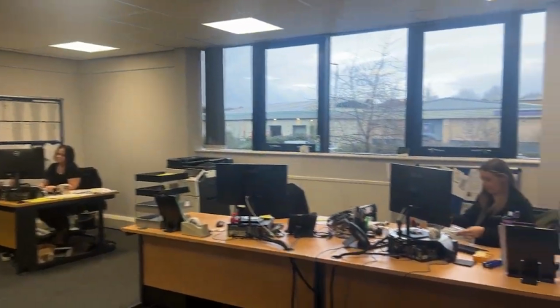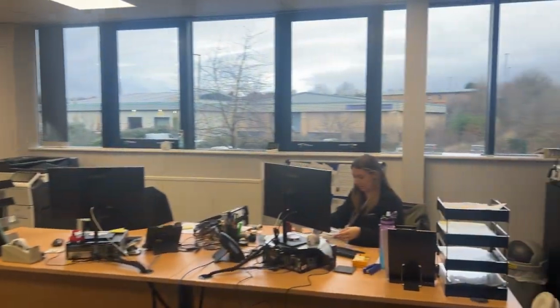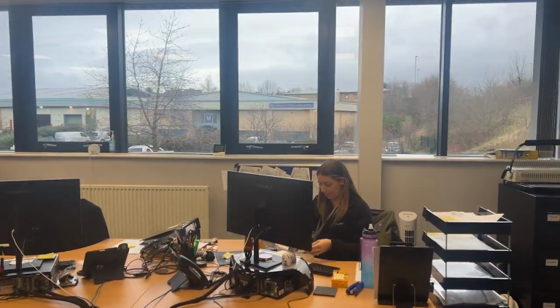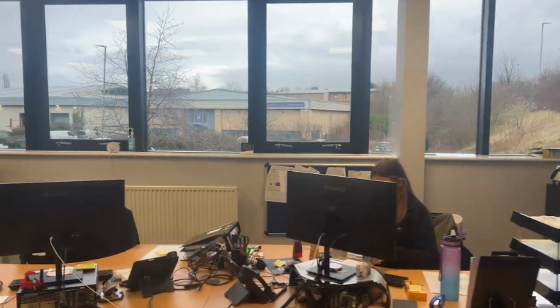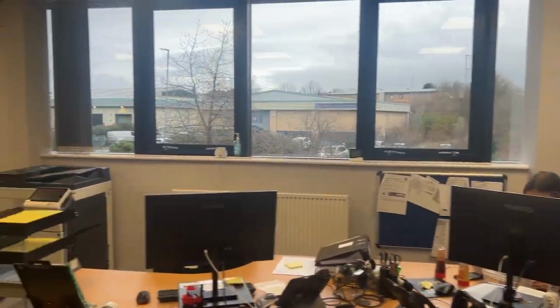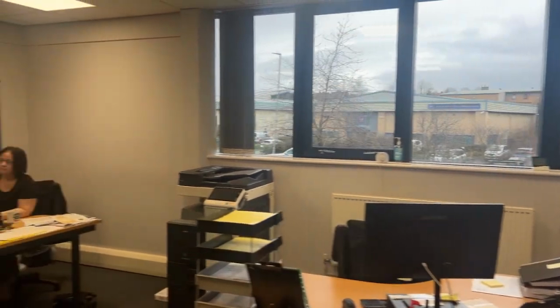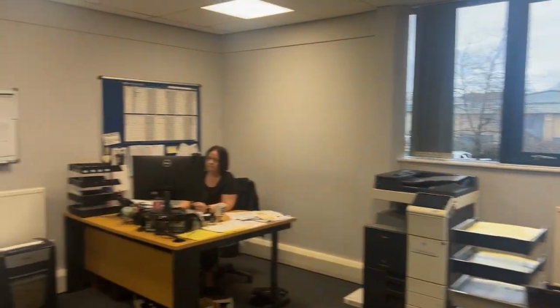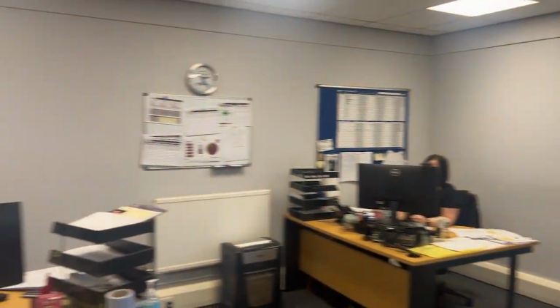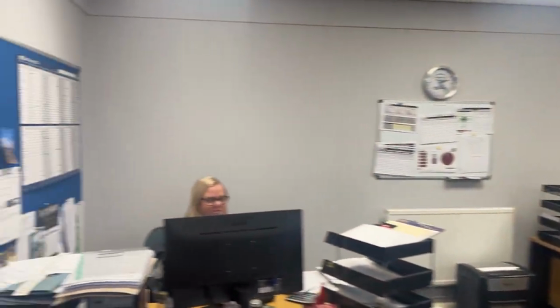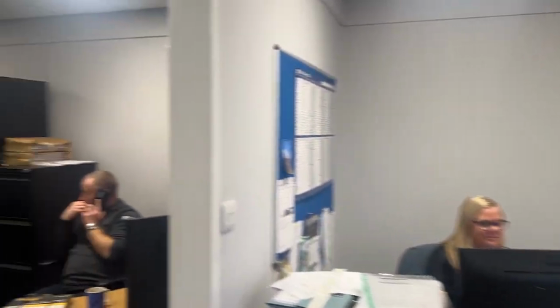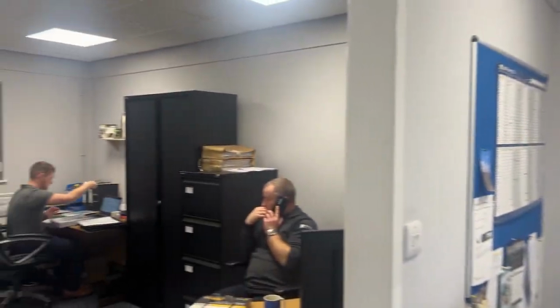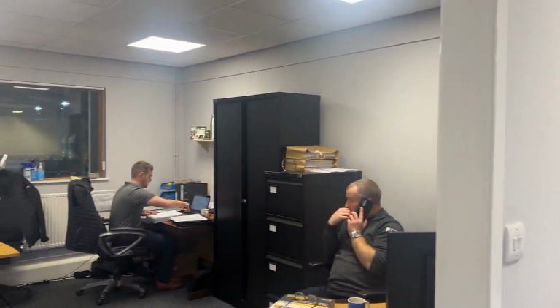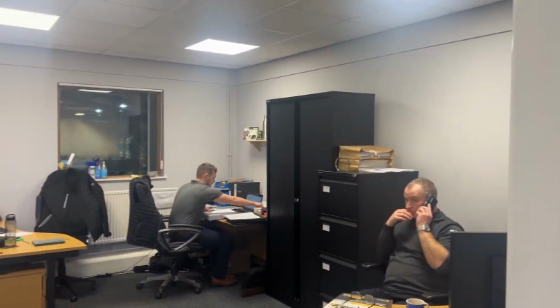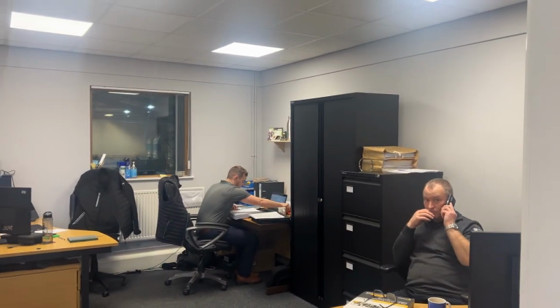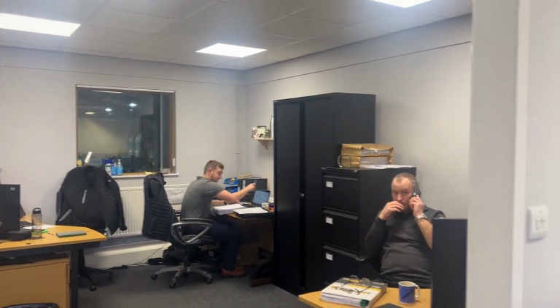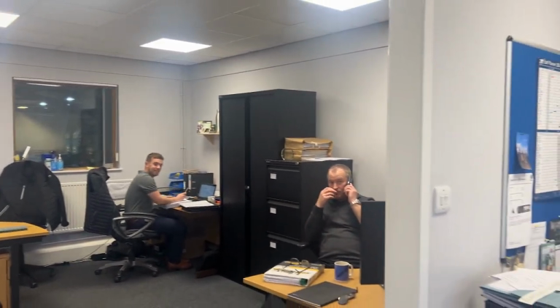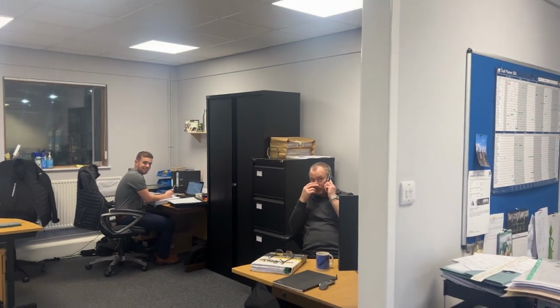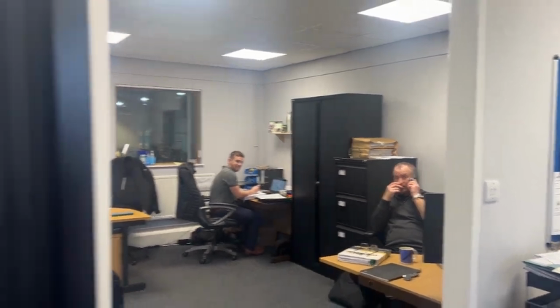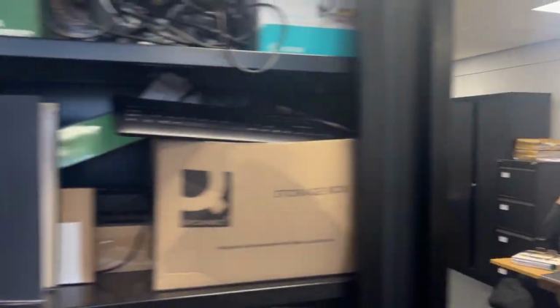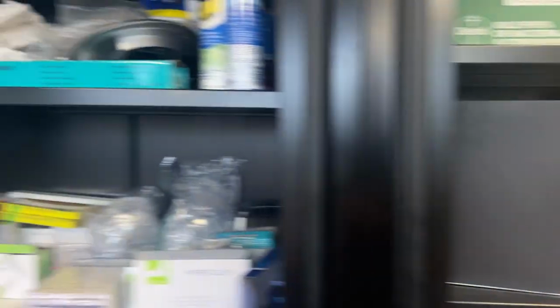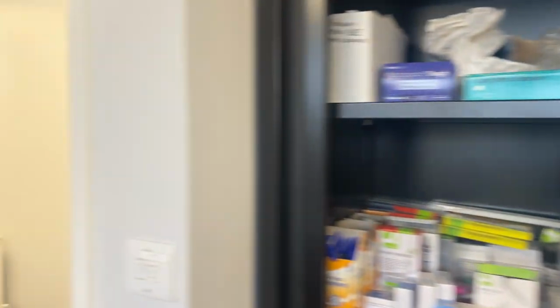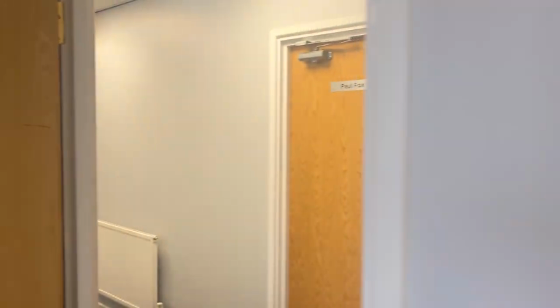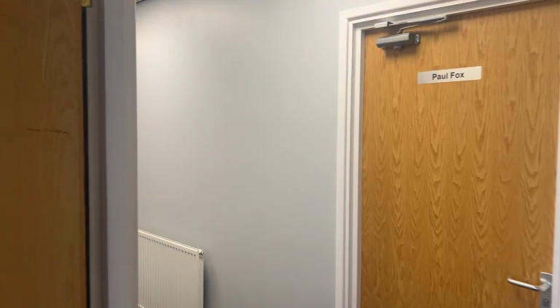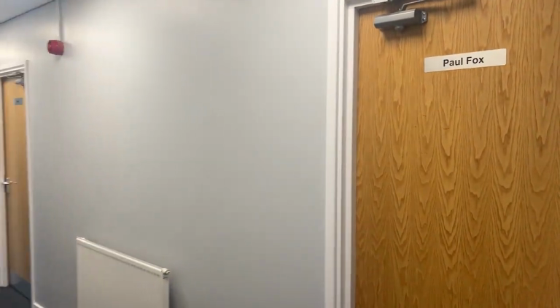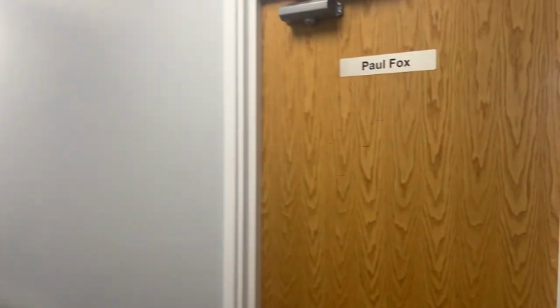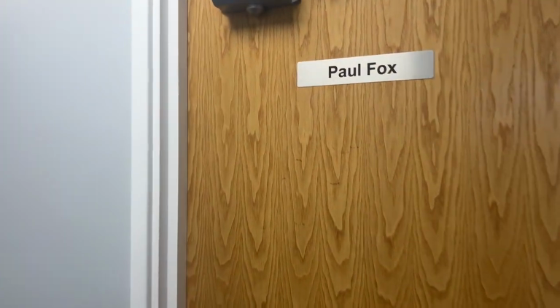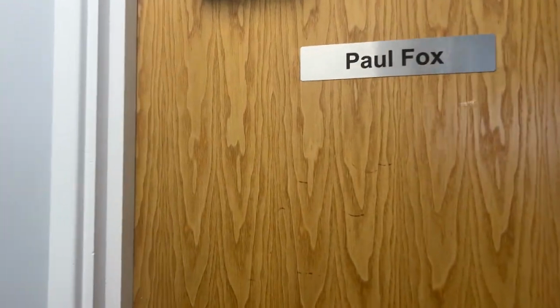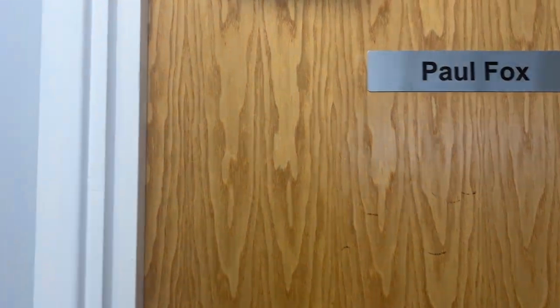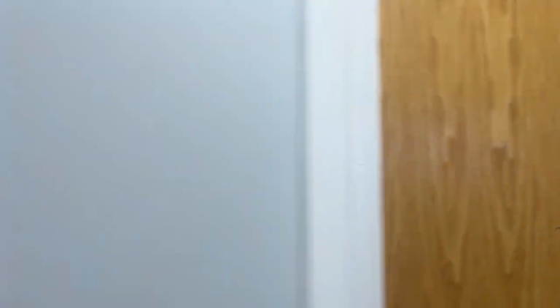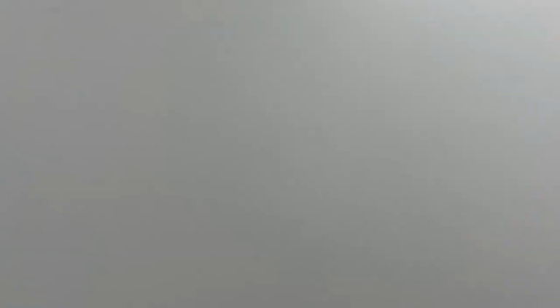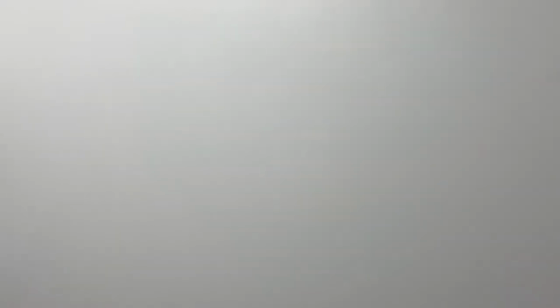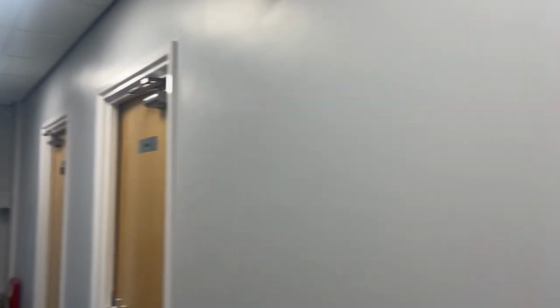This is our sales office upstairs — as you can see everyone's very hard at work. And that's Paul's office — he's in a meeting at the moment.